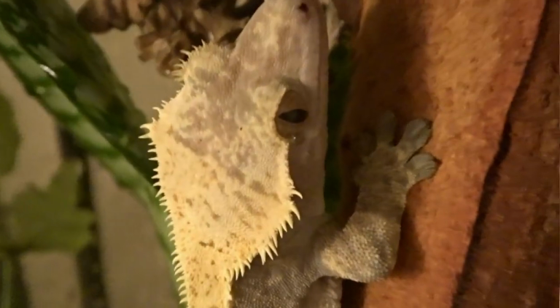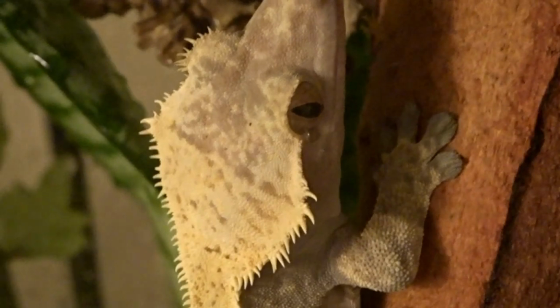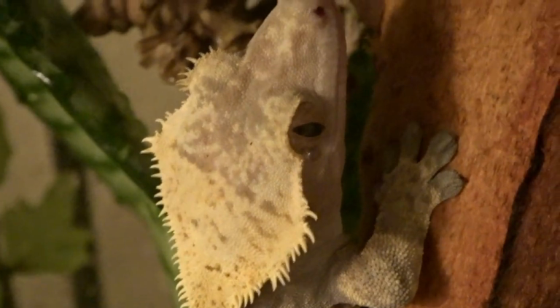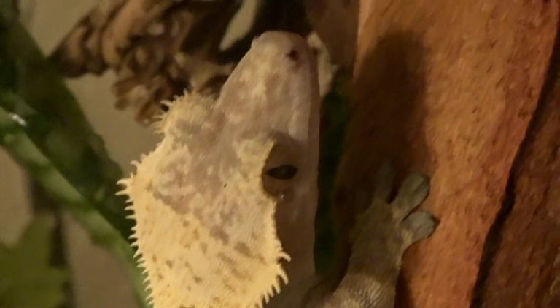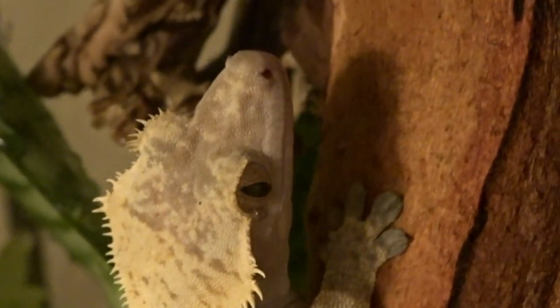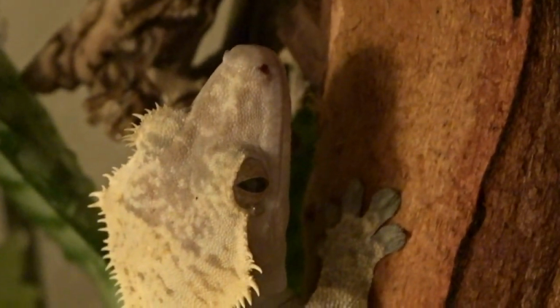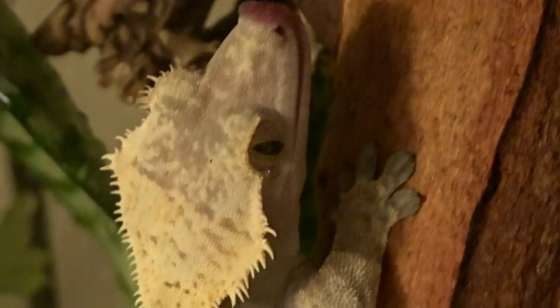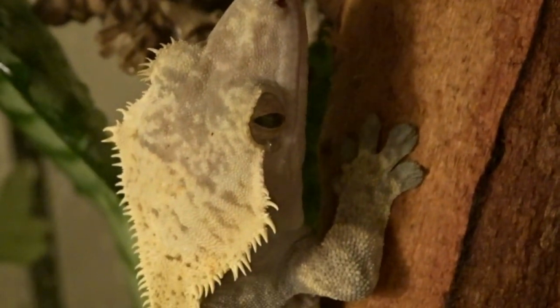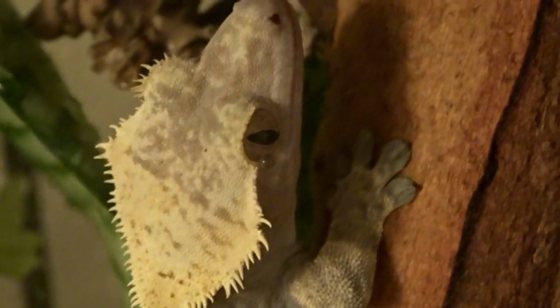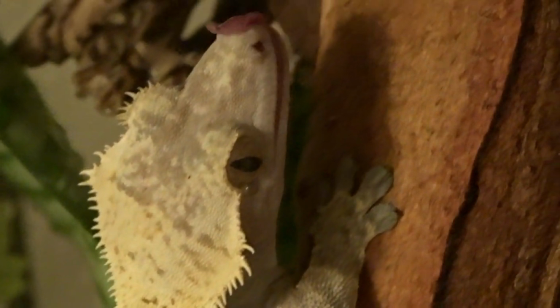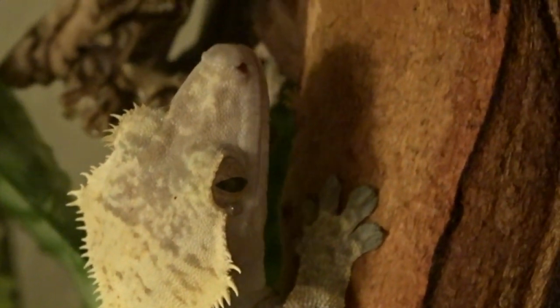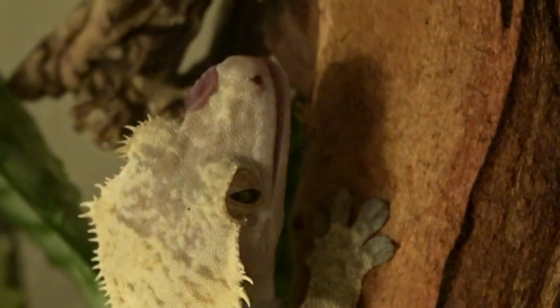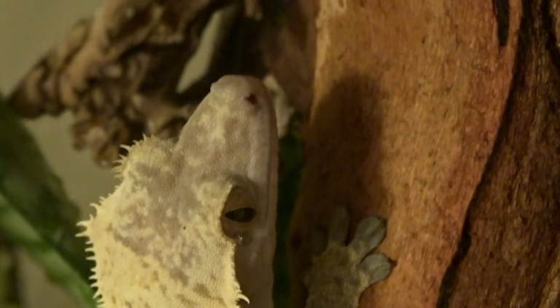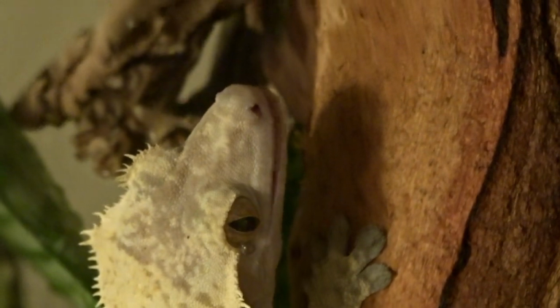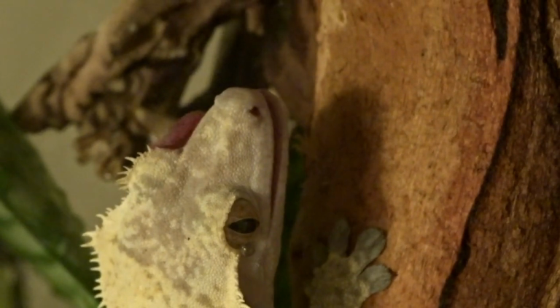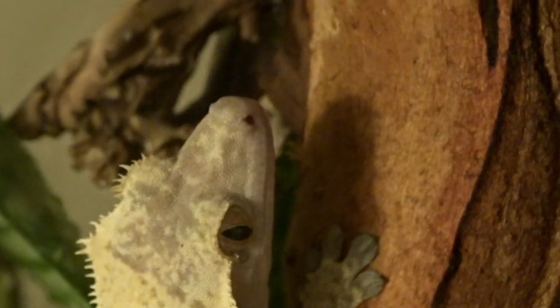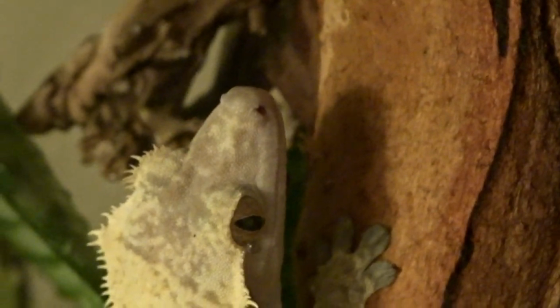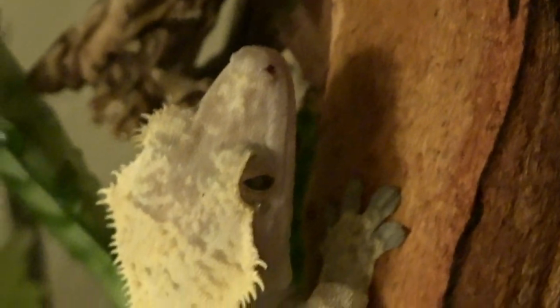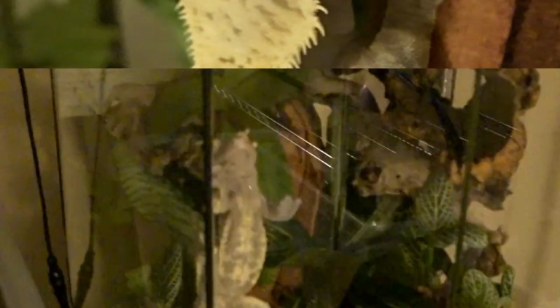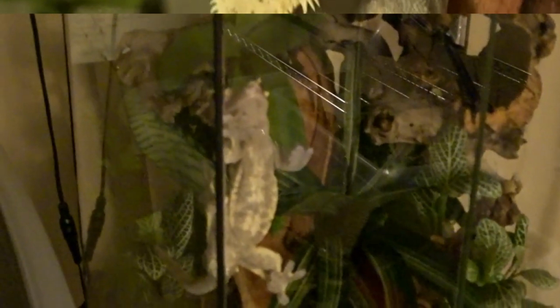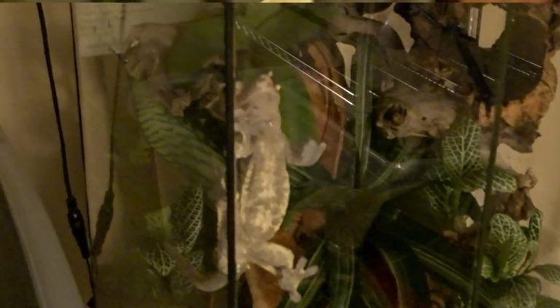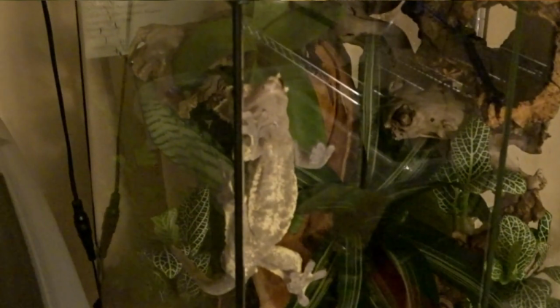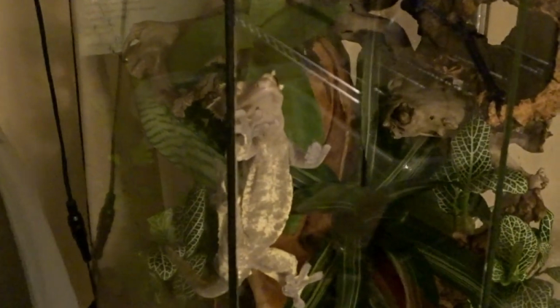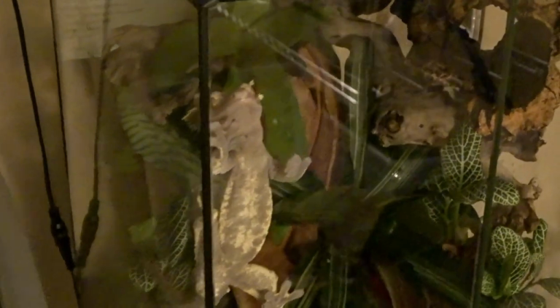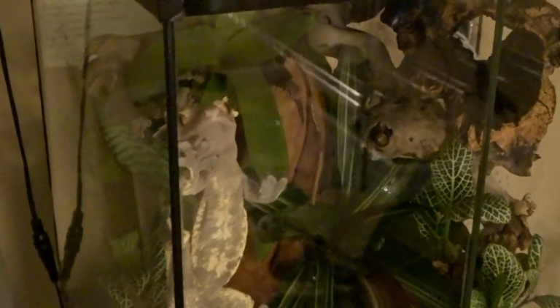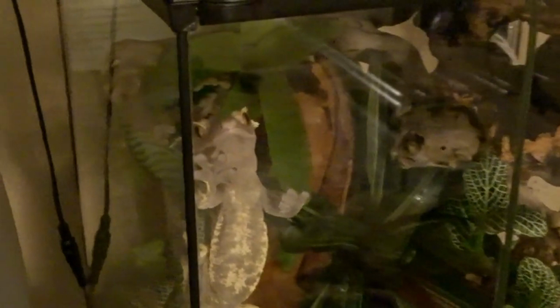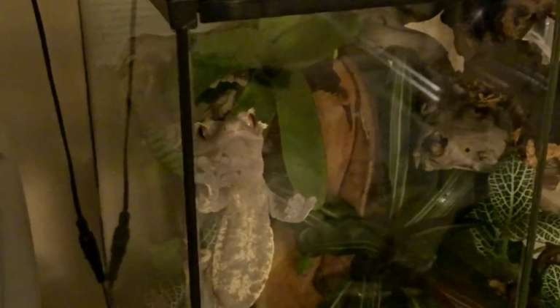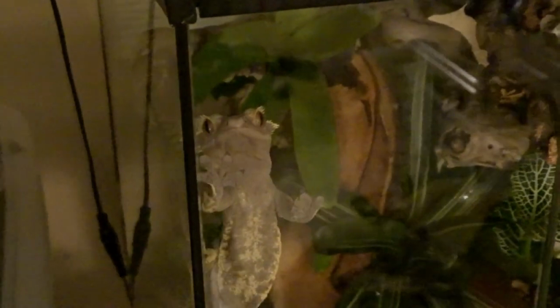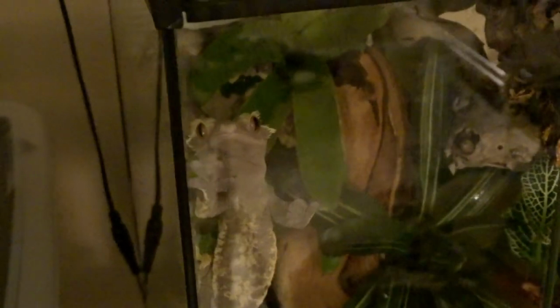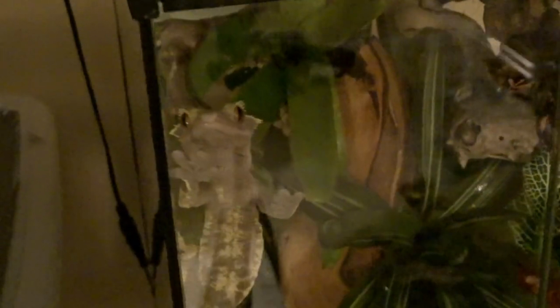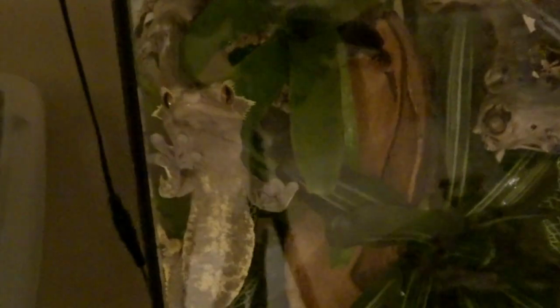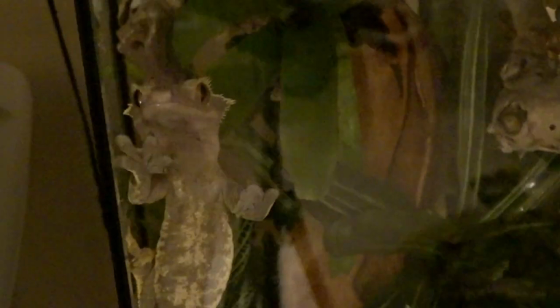Last but not least, meet Magool, my other male crested gecko. He really deserves a larger enclosure — we recently upgraded his current one but he really needs more space, and I'm excited to see what he will do in his new setup.